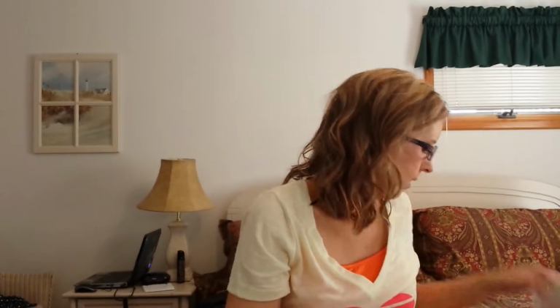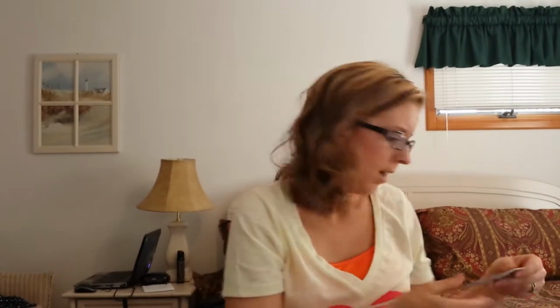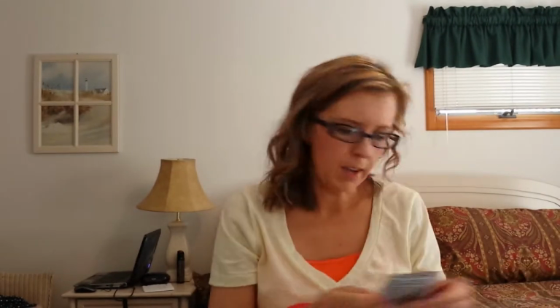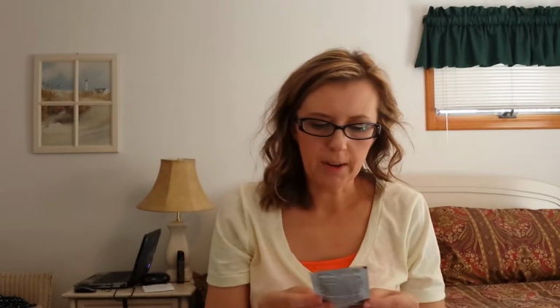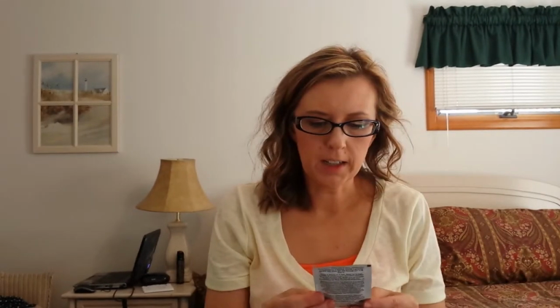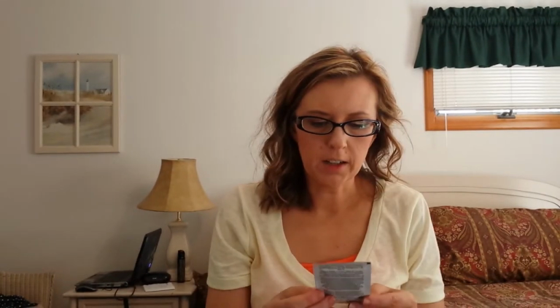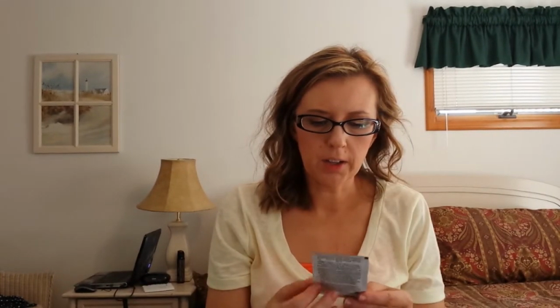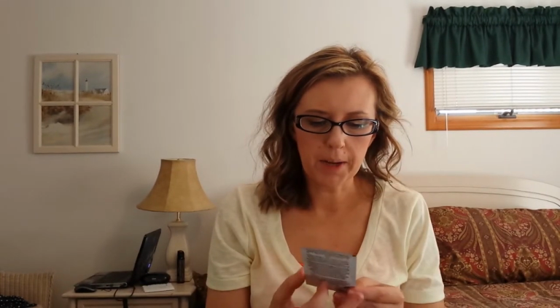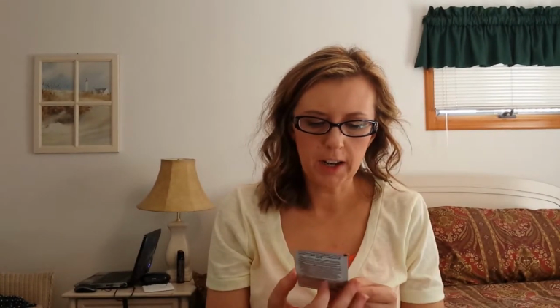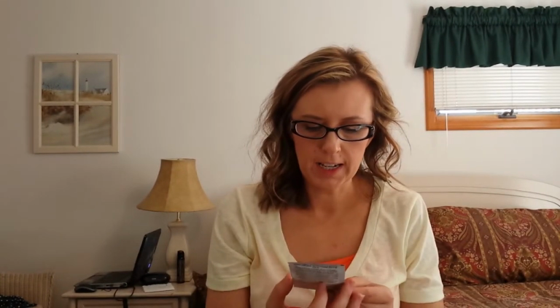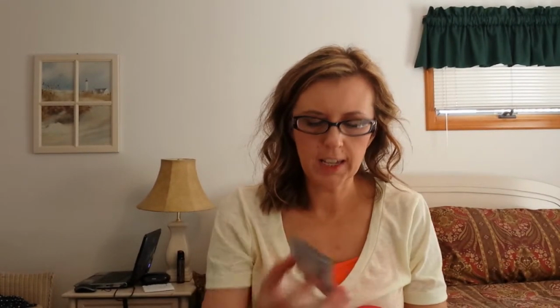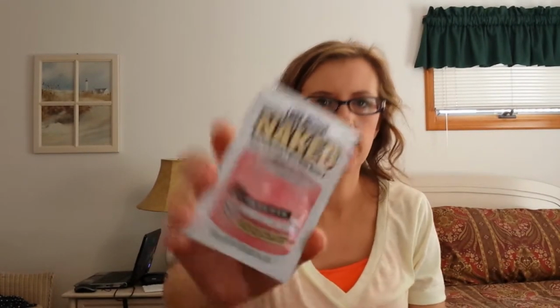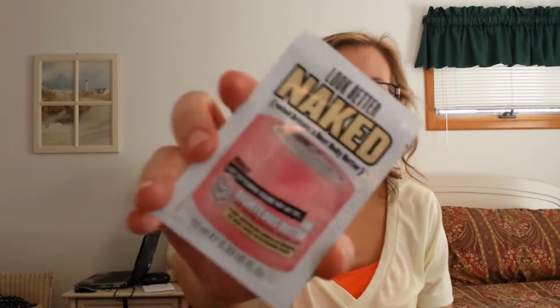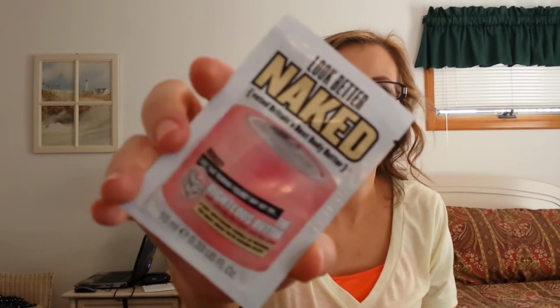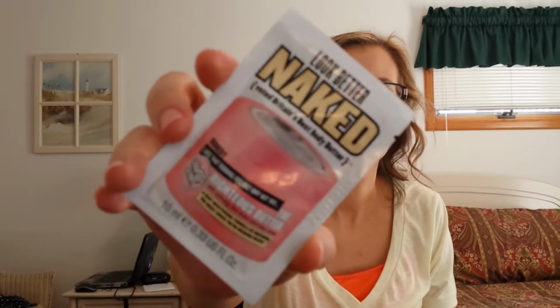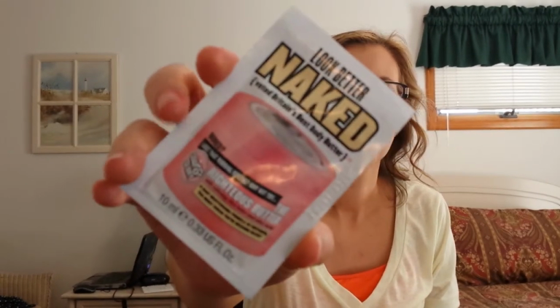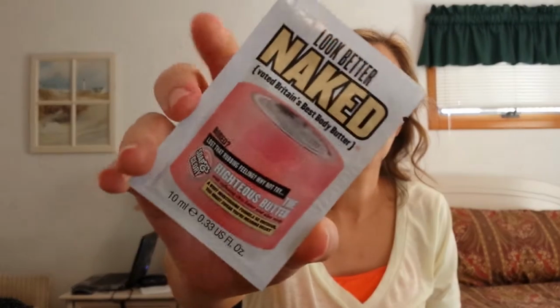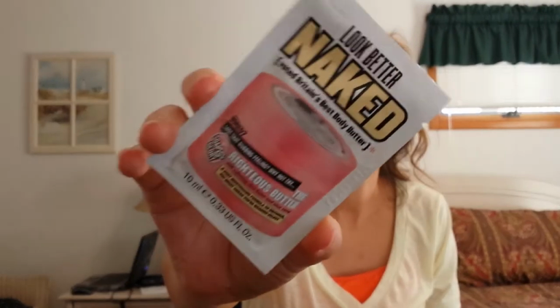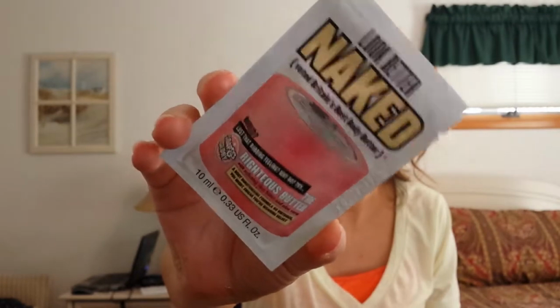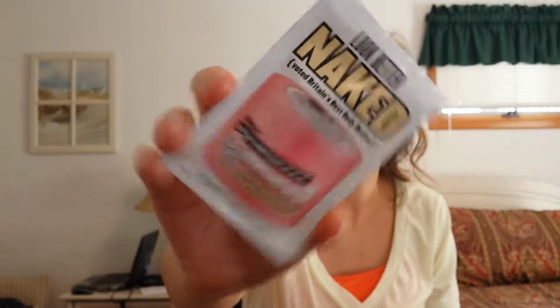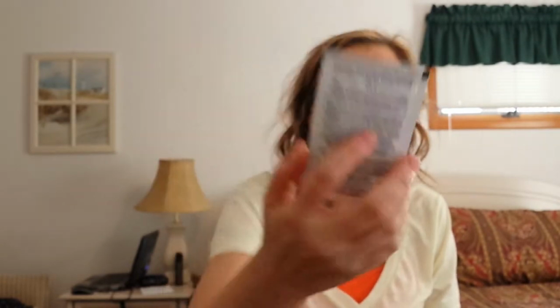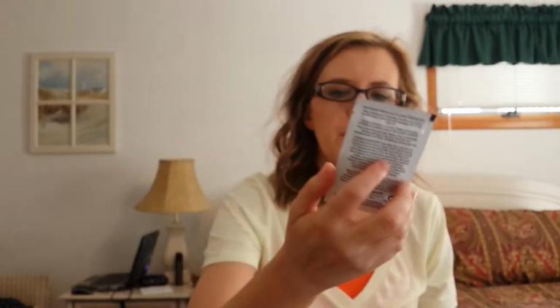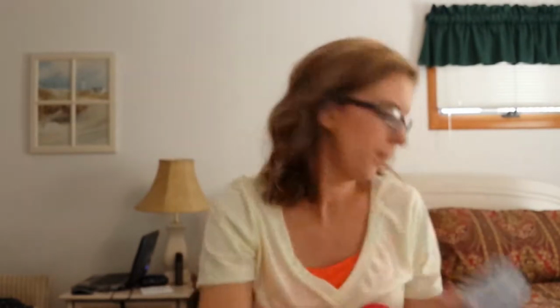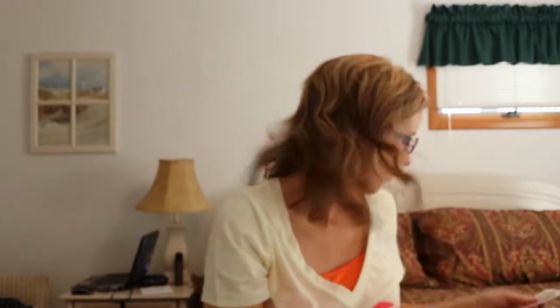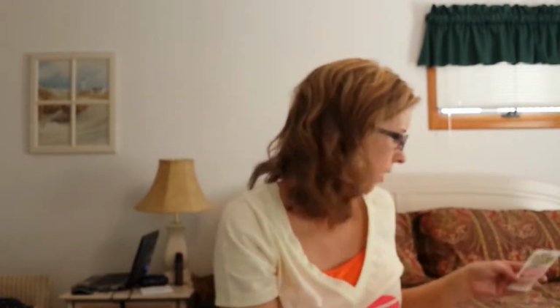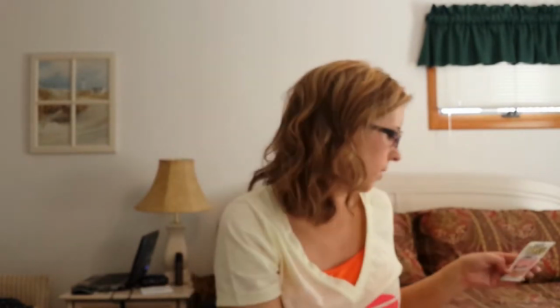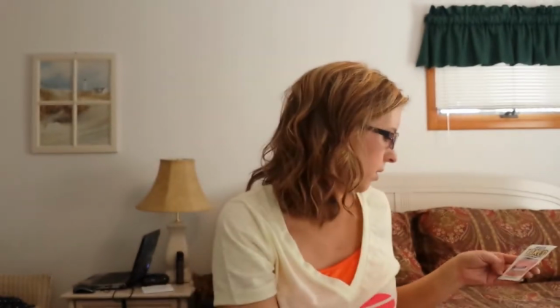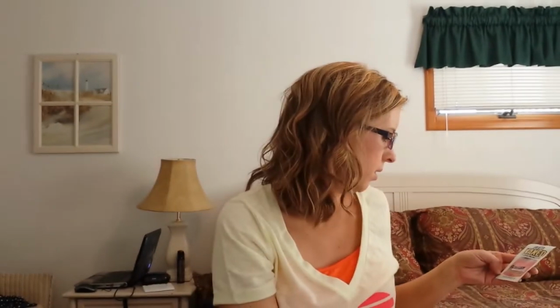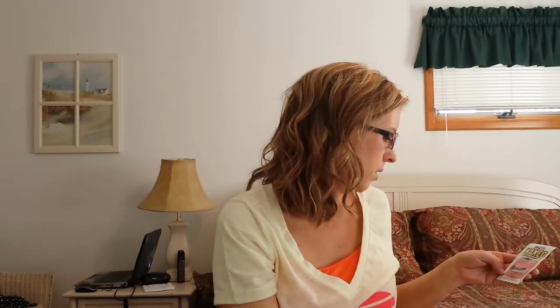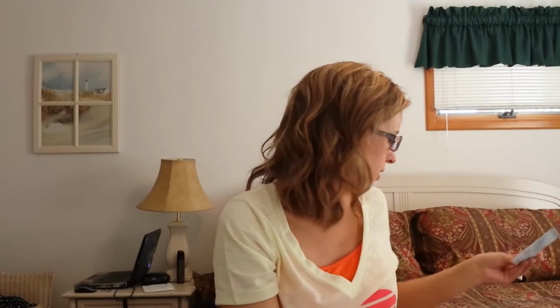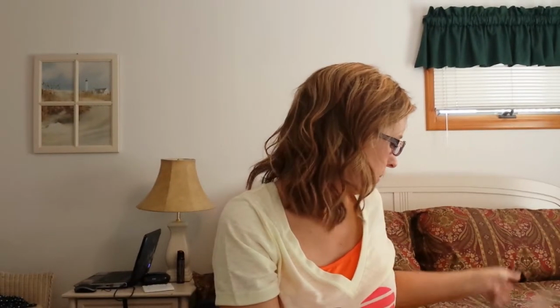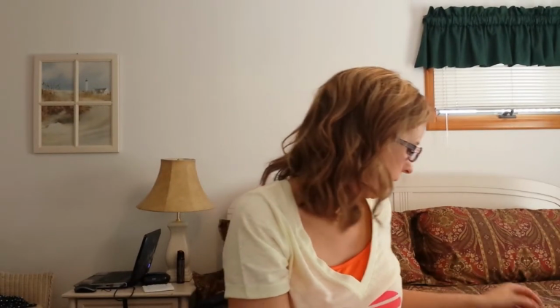I brought the Look Better Naked Body Butter from Soap & Glory.